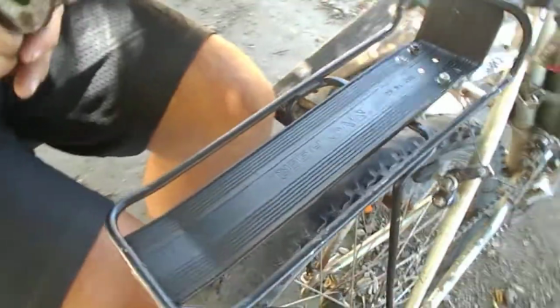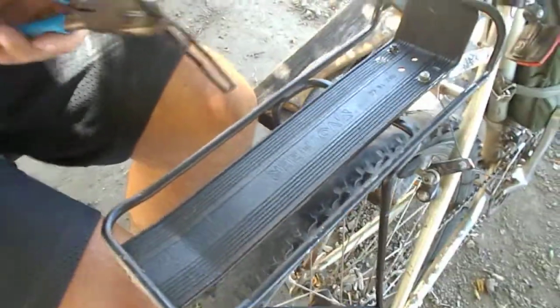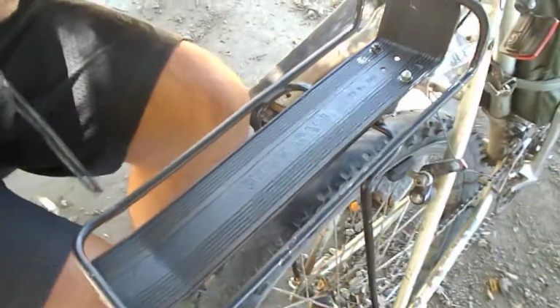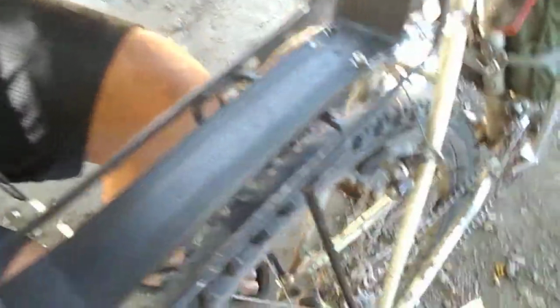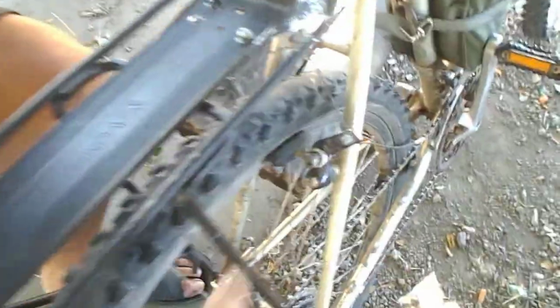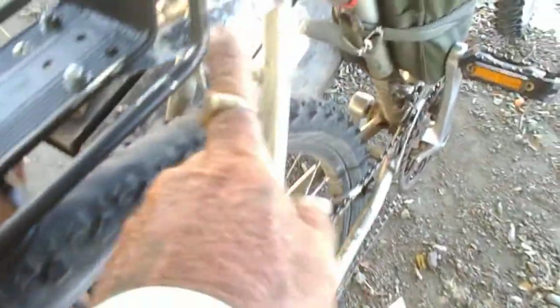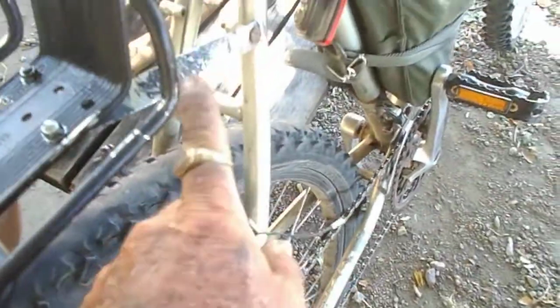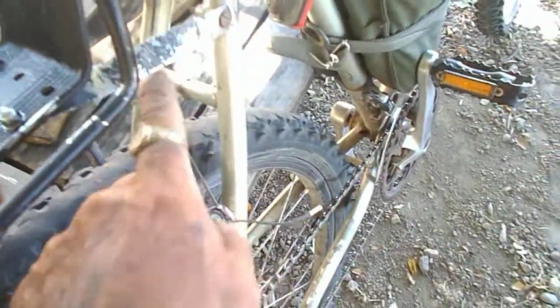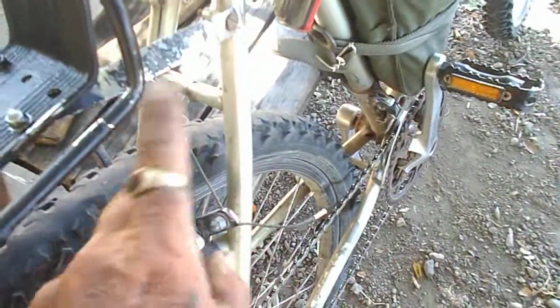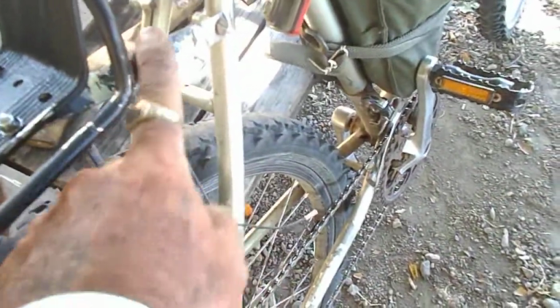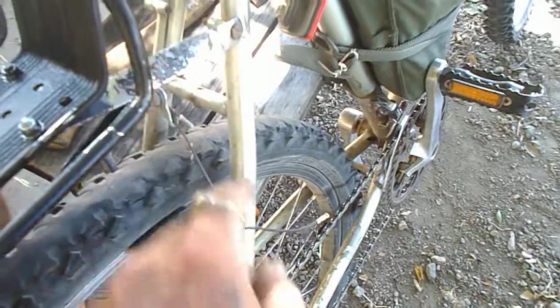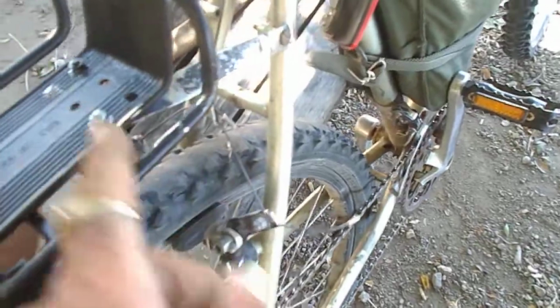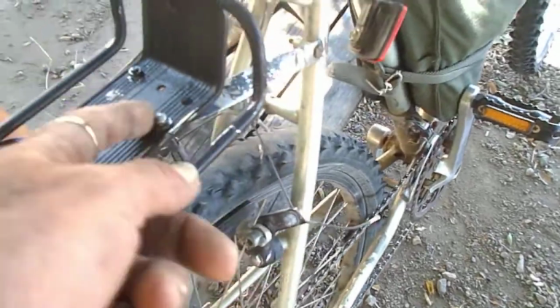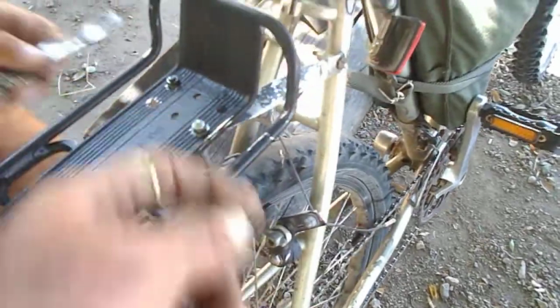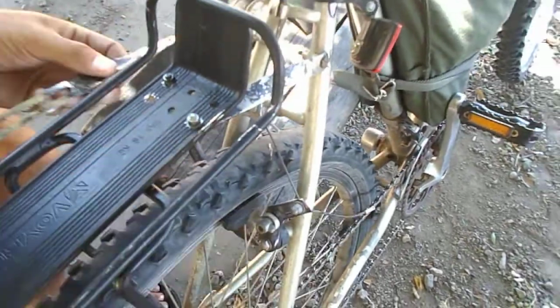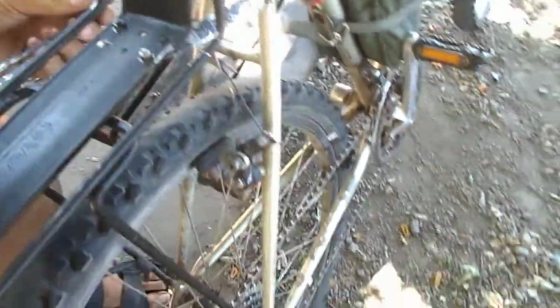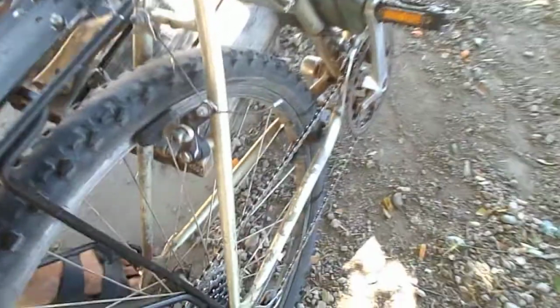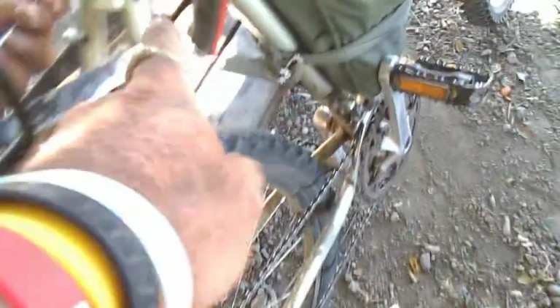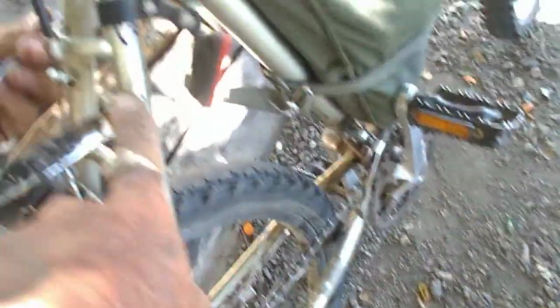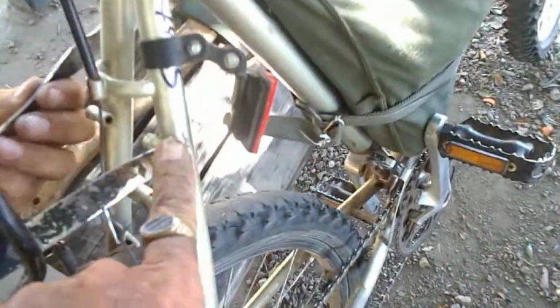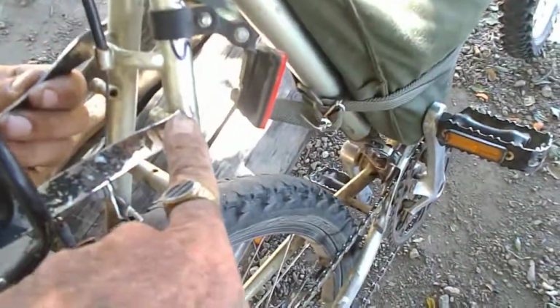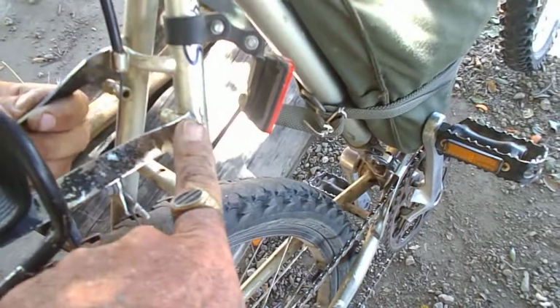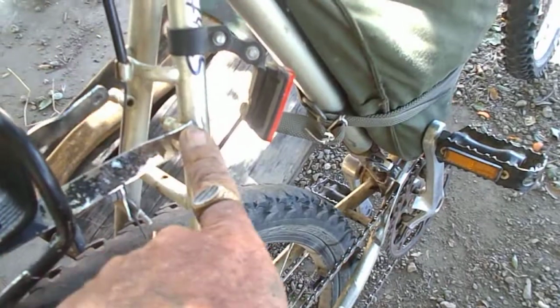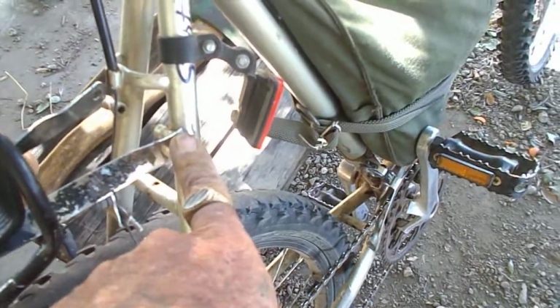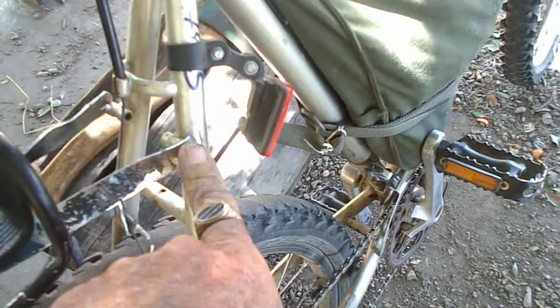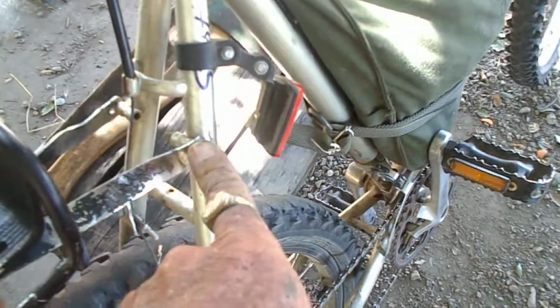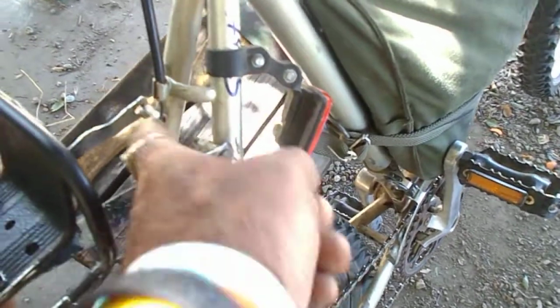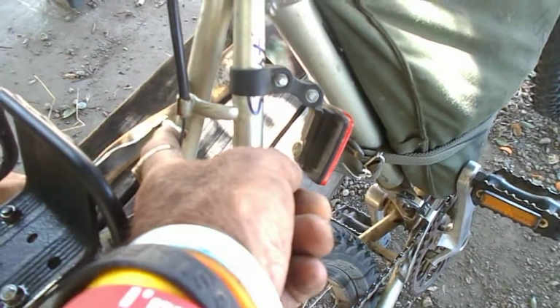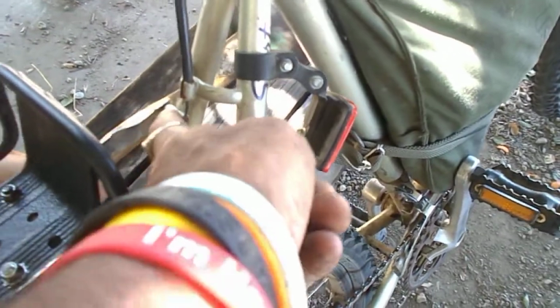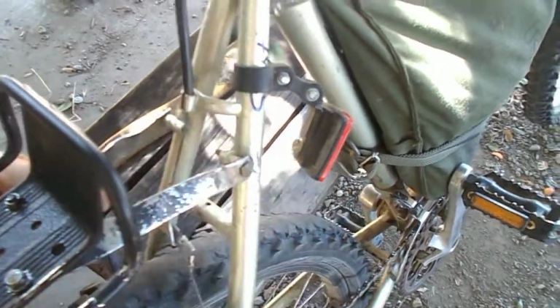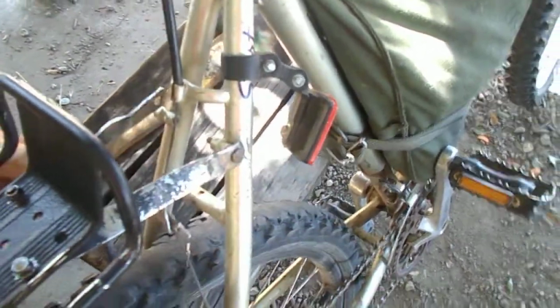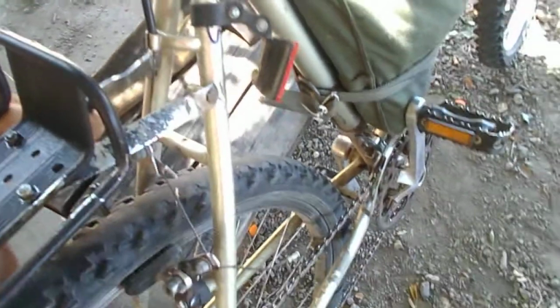They were holding this rack on right here with a bunch of electrical tape and some other stuff. They had the wrong screws in. On this other side they had a self-tapping bolt, and on this side they had a Phillips head screw holding it together.